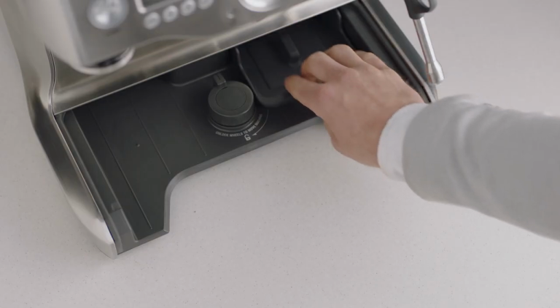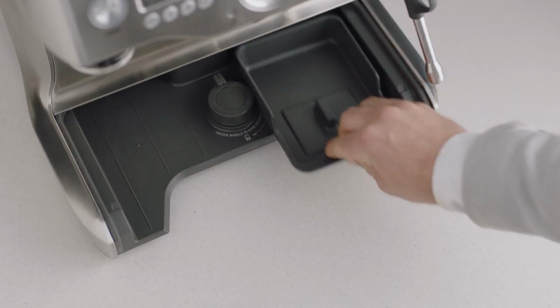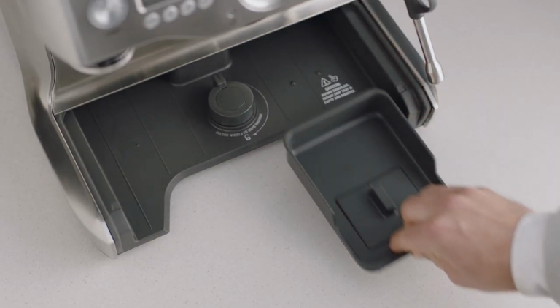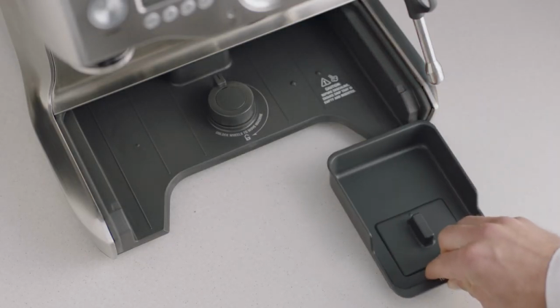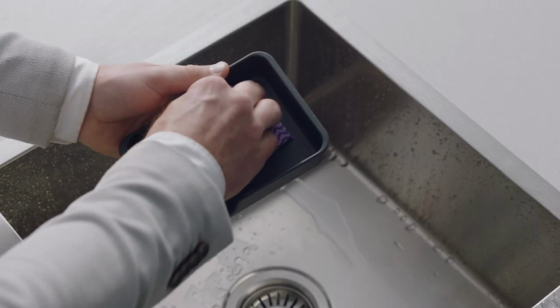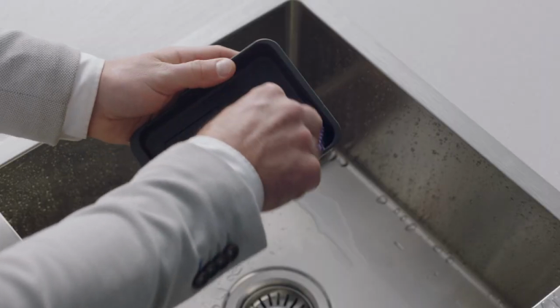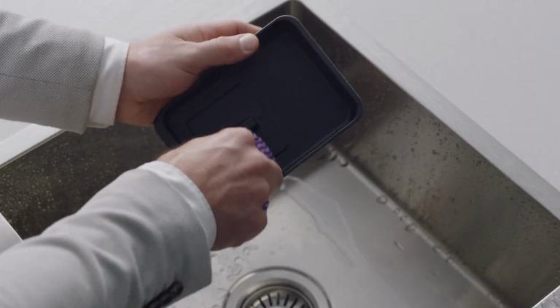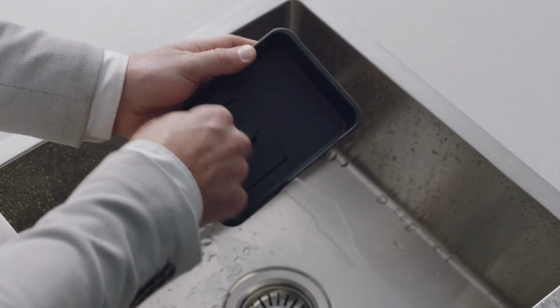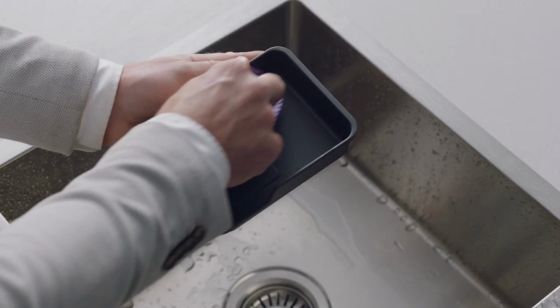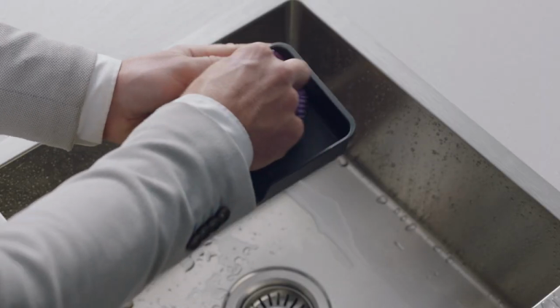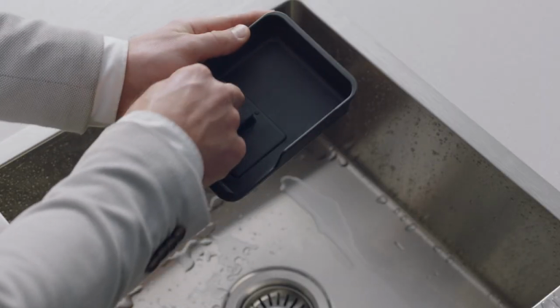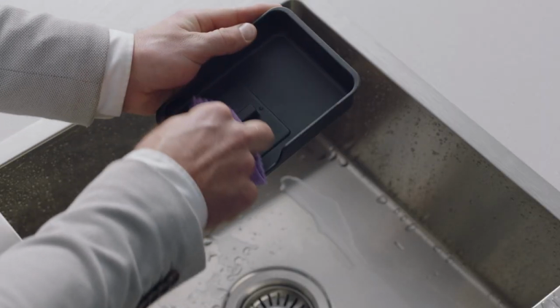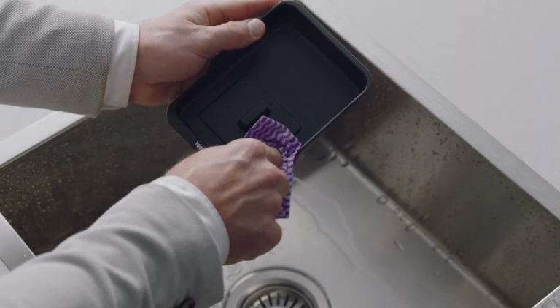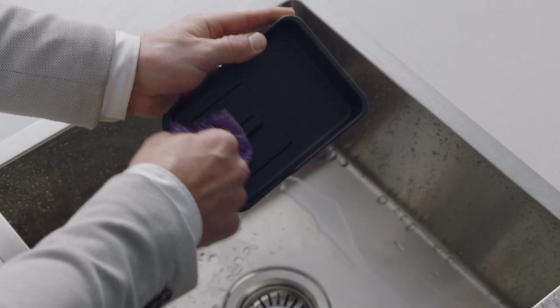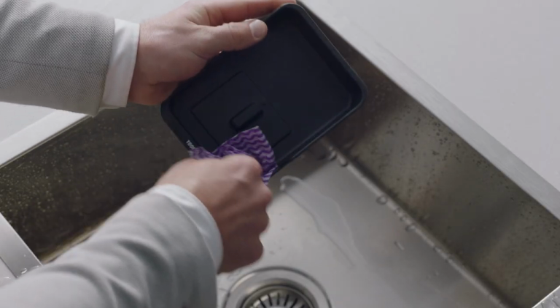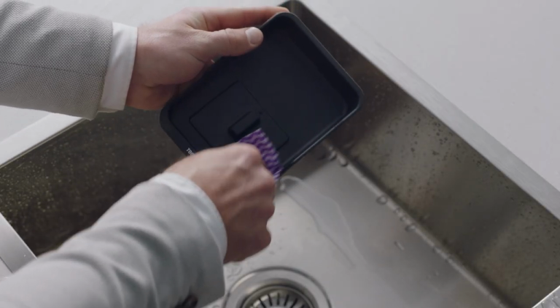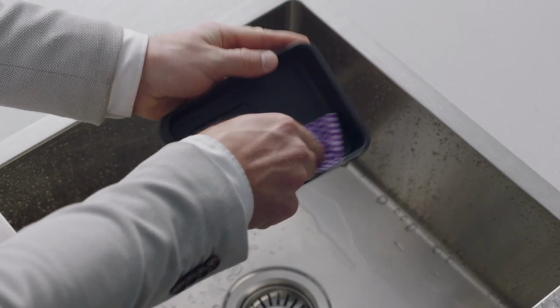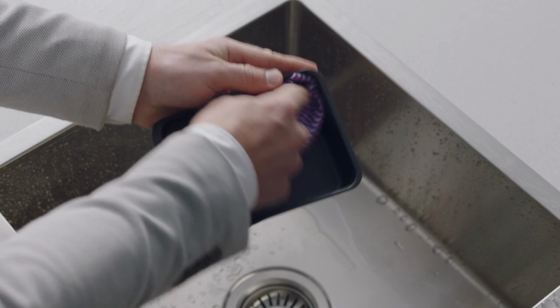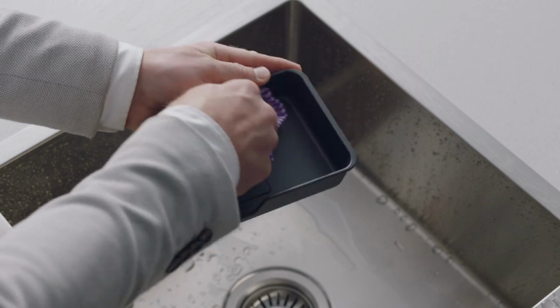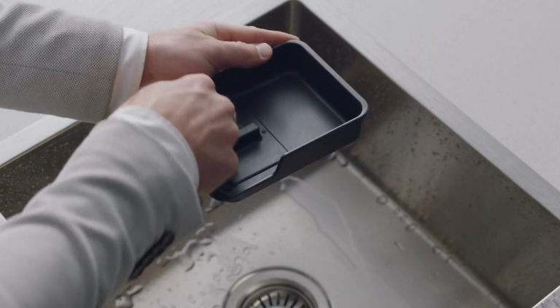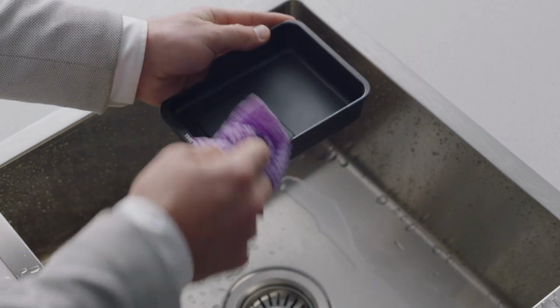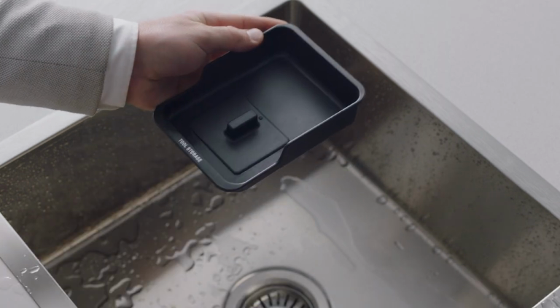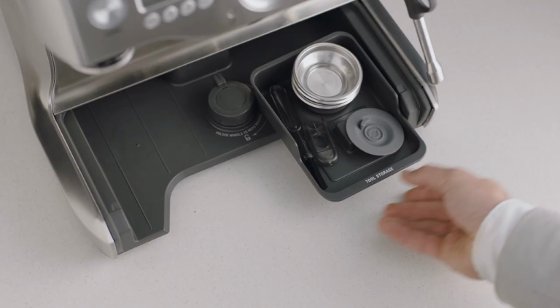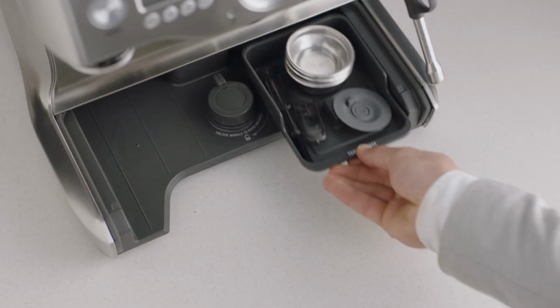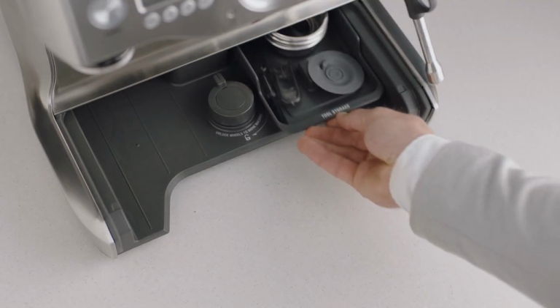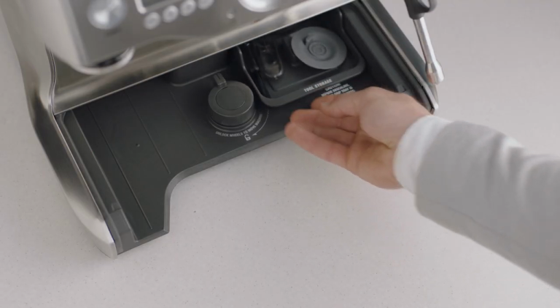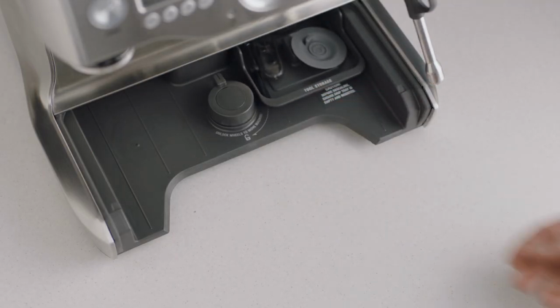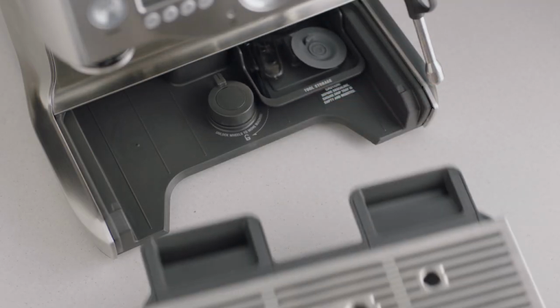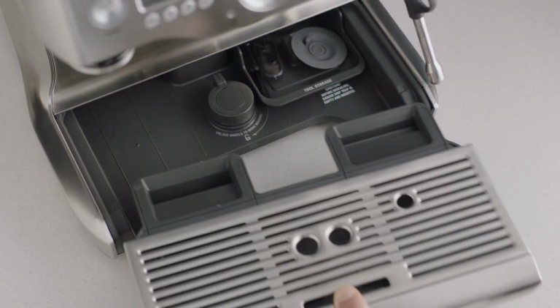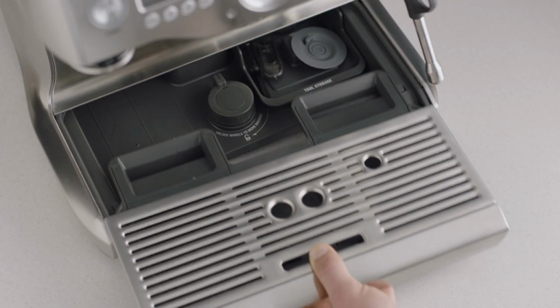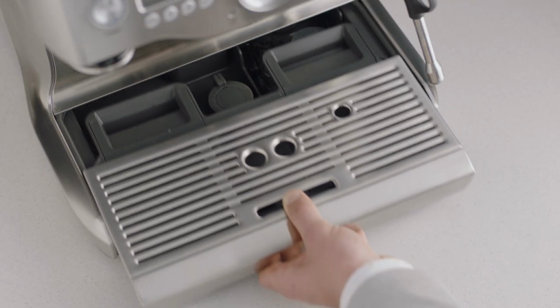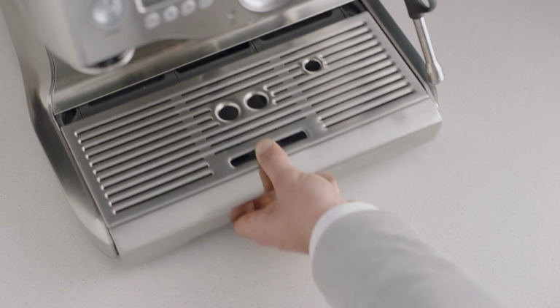The storage tray can also be removed and cleaned with a soft, damp cloth — not abrasive cleaners, pads, or cloths which may scratch the surface. Rinse and dry thoroughly before inserting back into the machine.